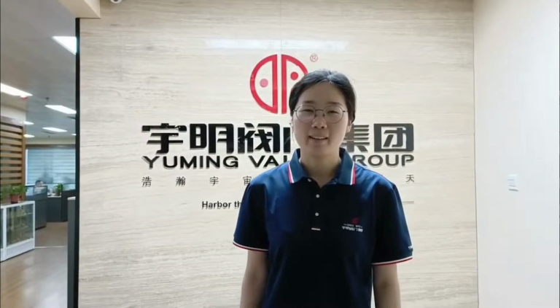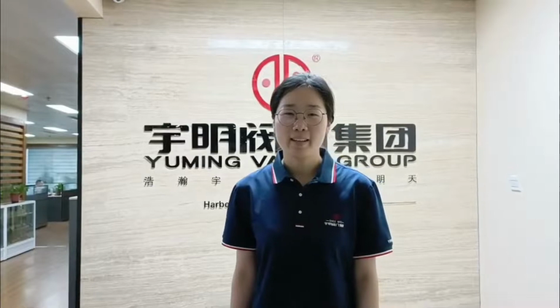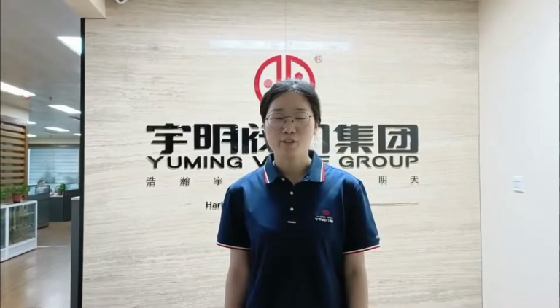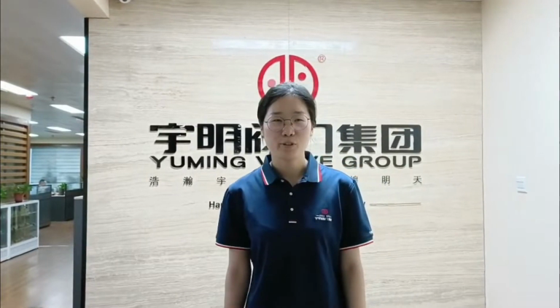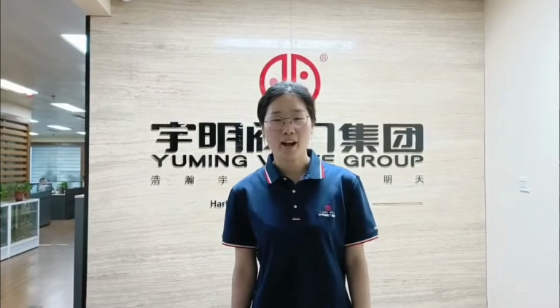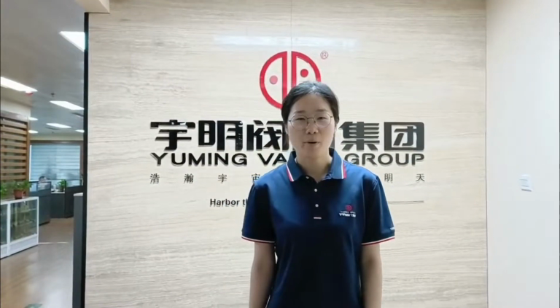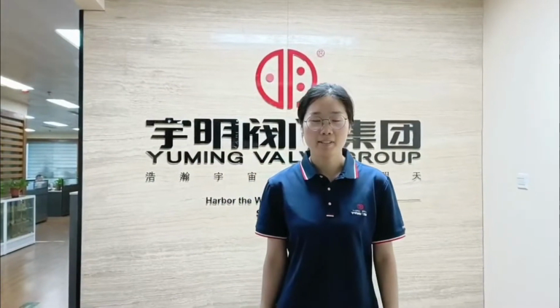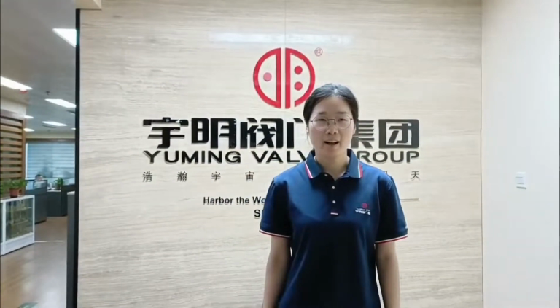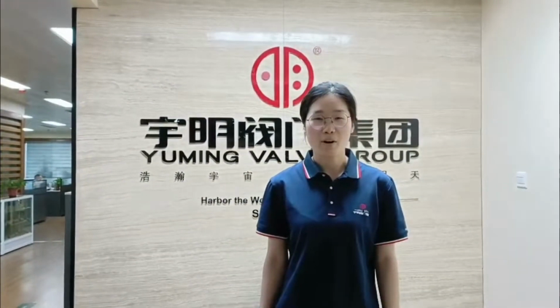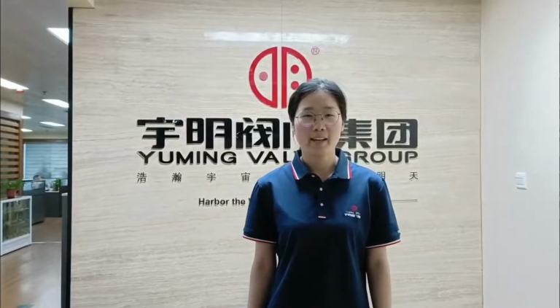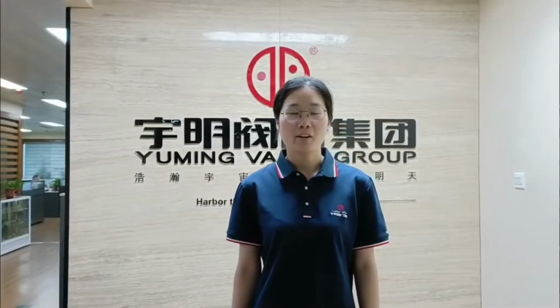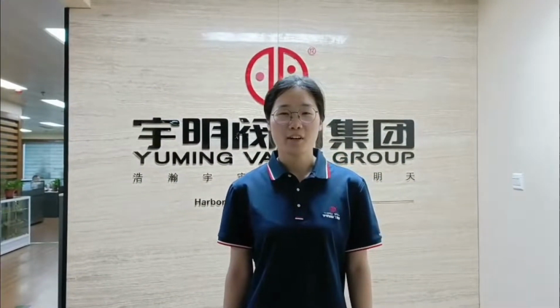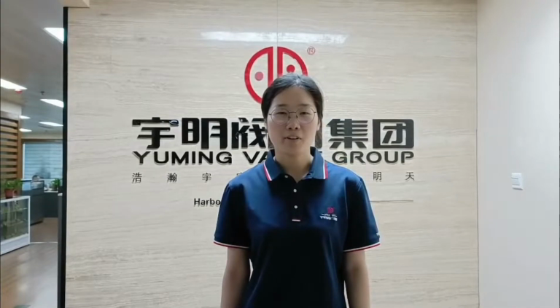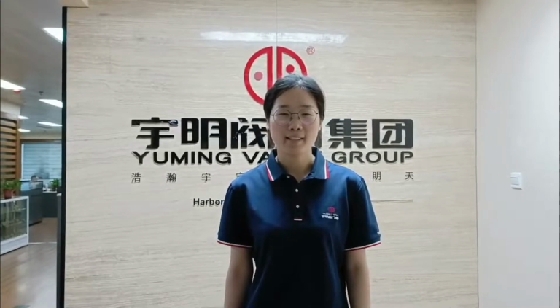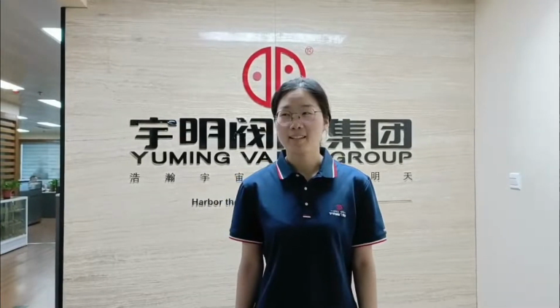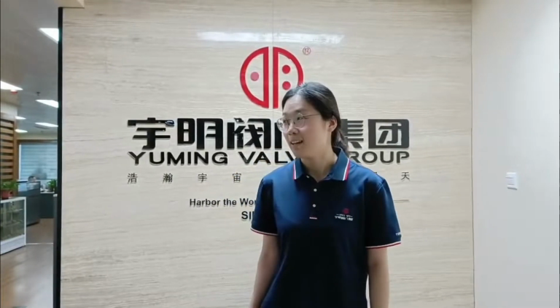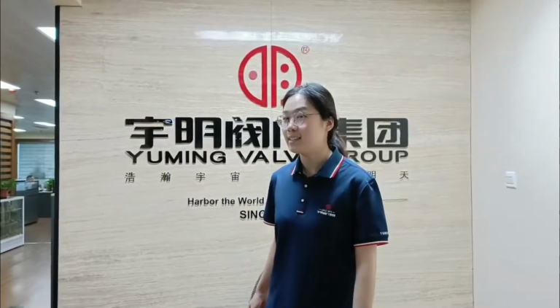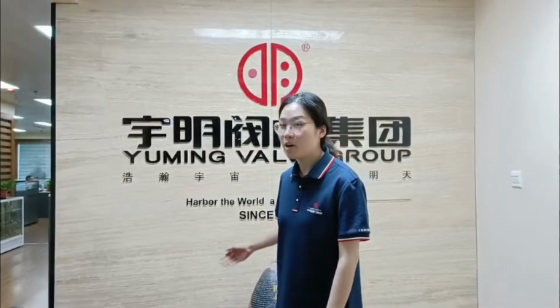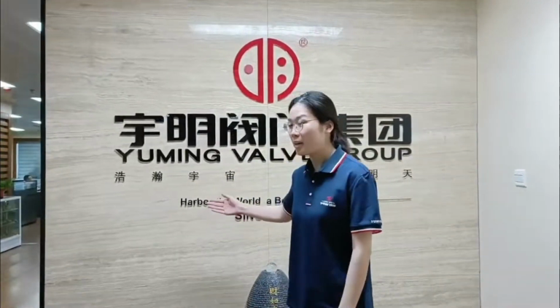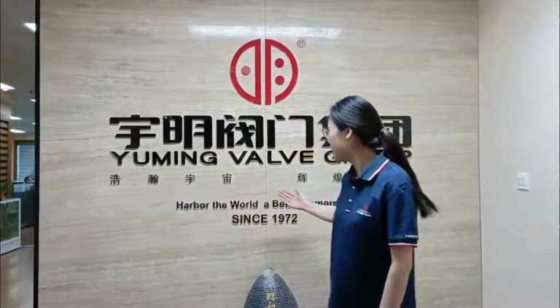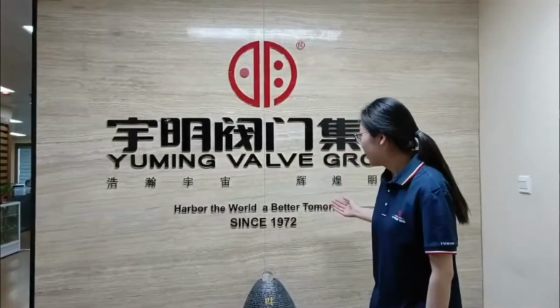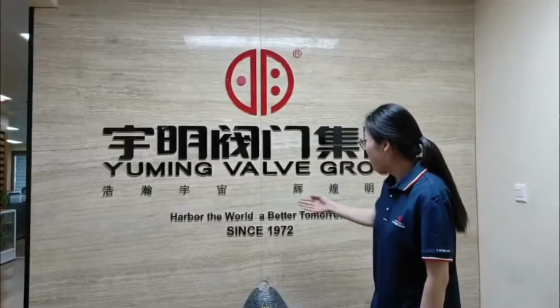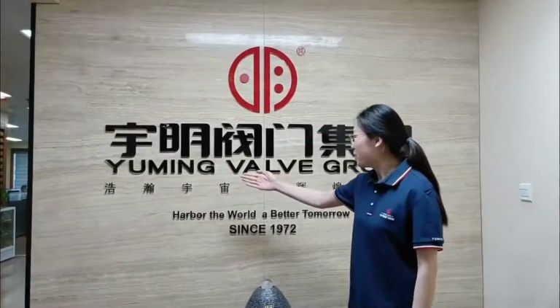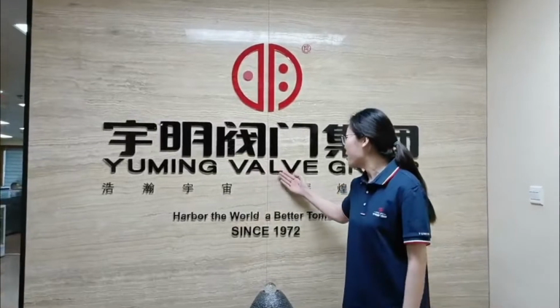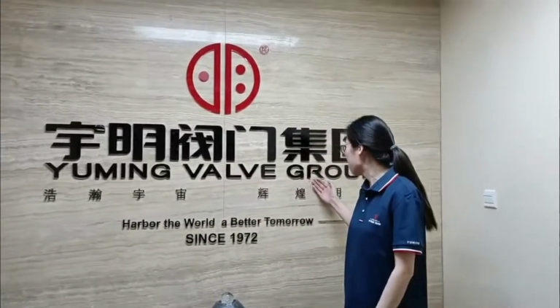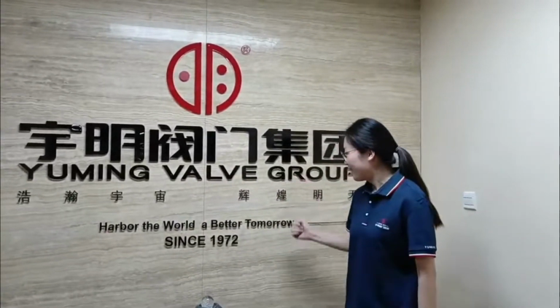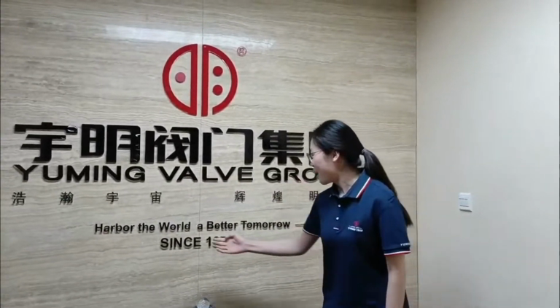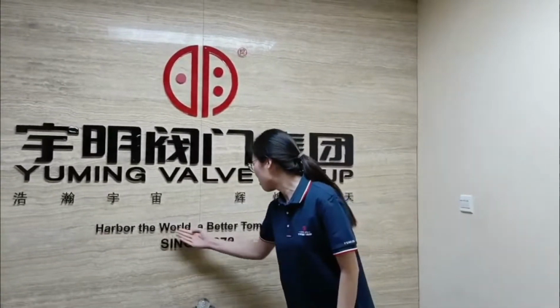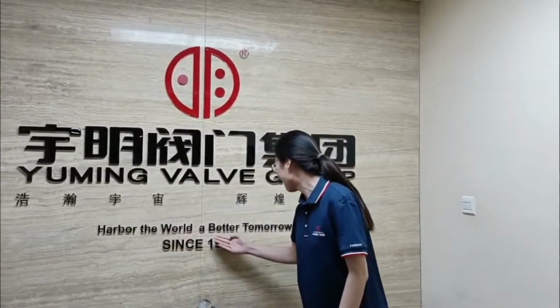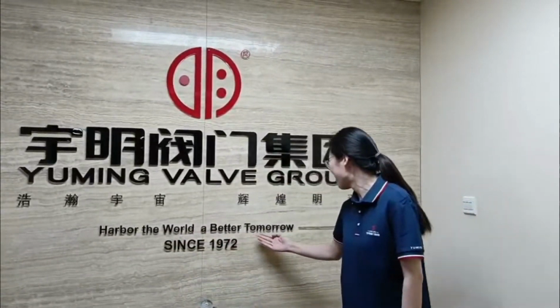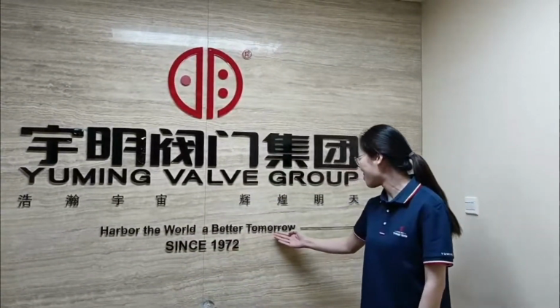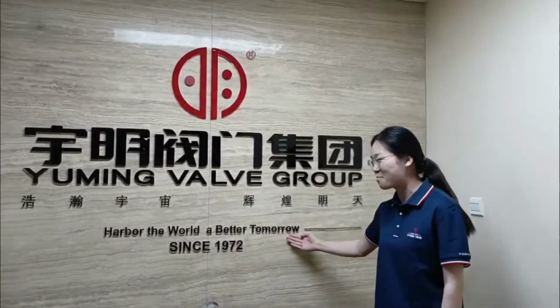Today I will show you our office area. First of all, you can see this is the name of our company: Yumi Bao Group. 'Heal the world, better tomorrow.'